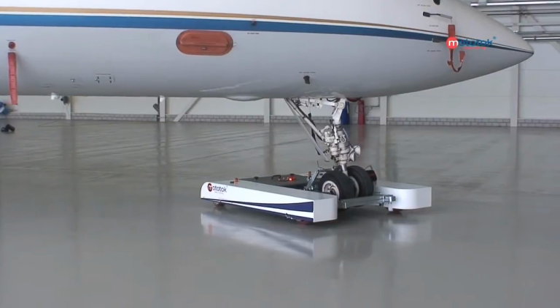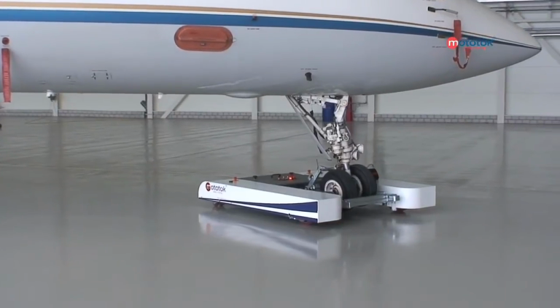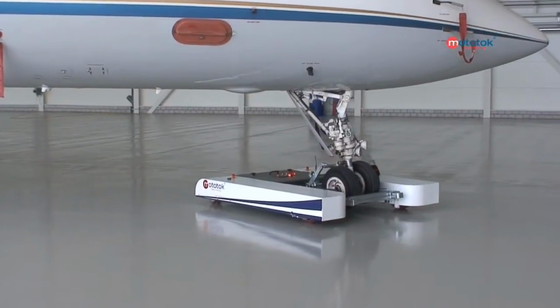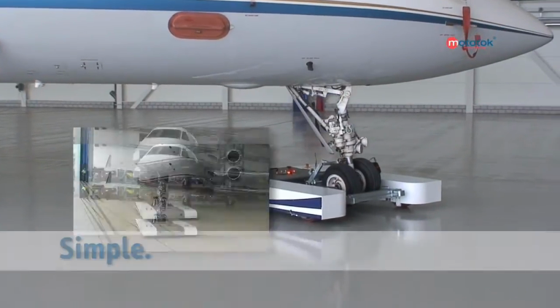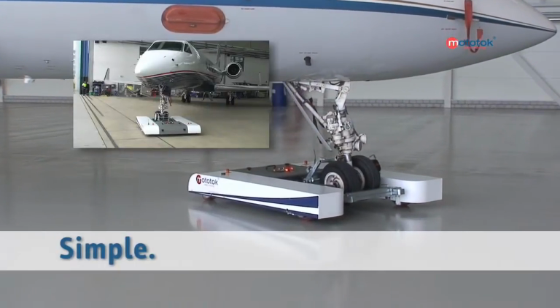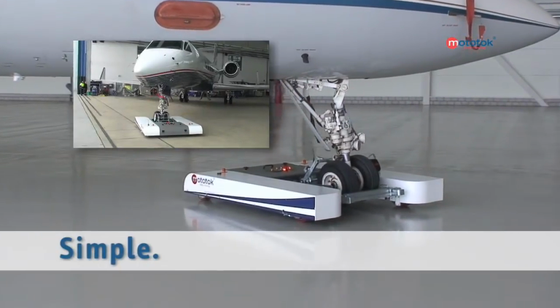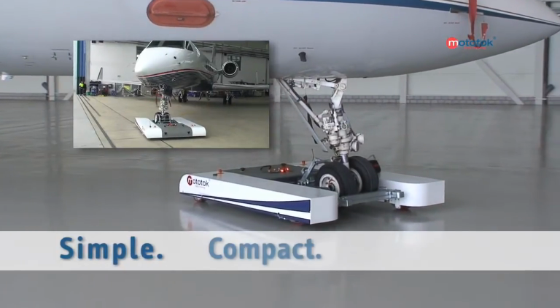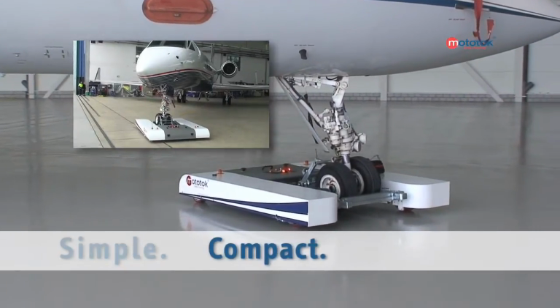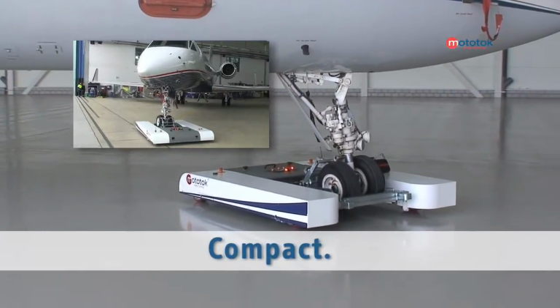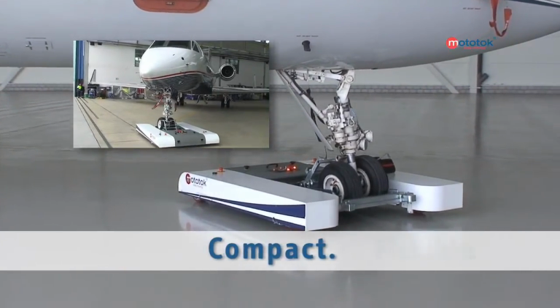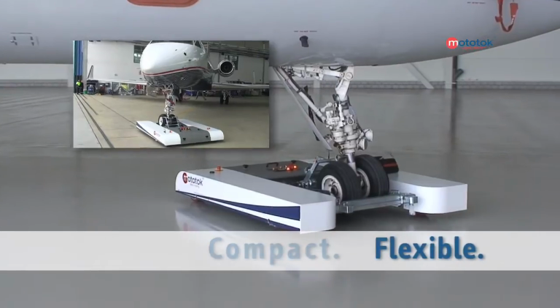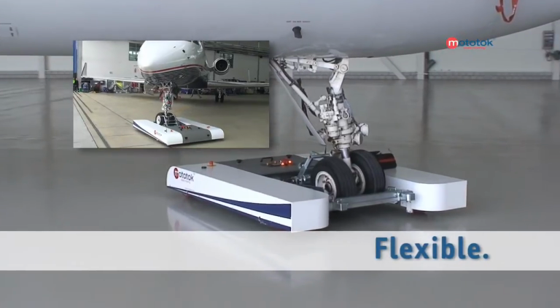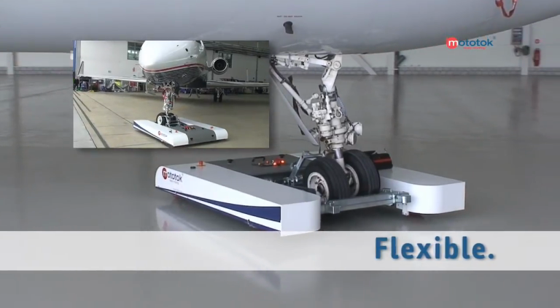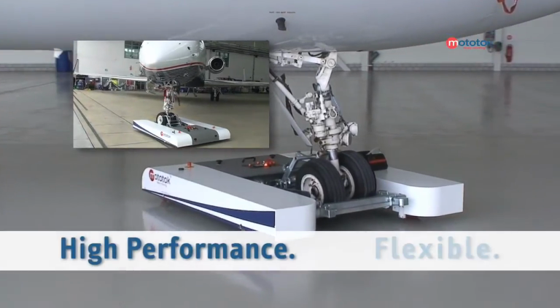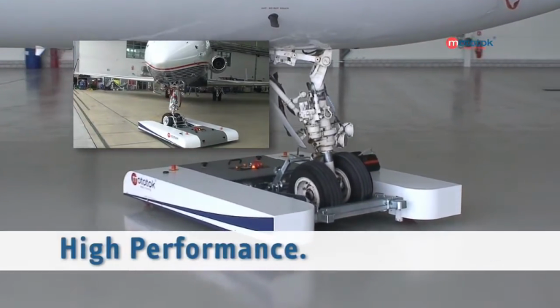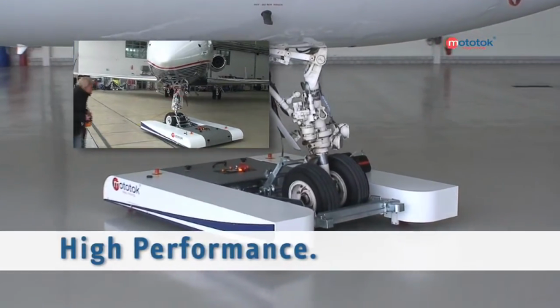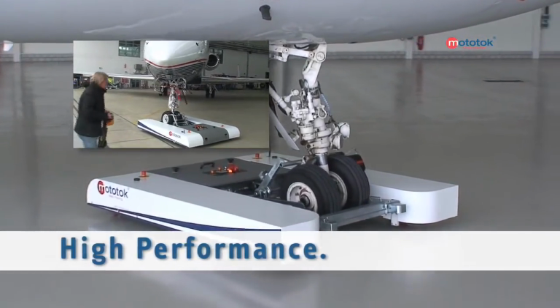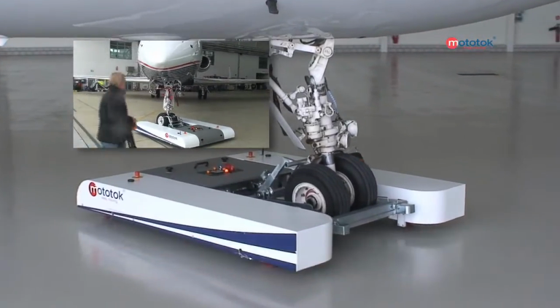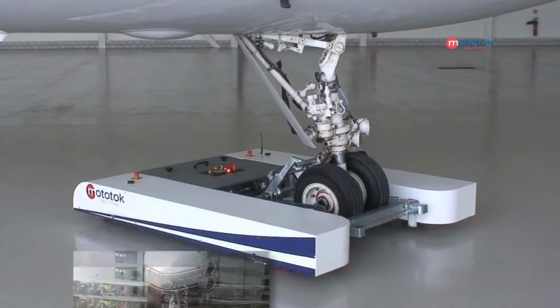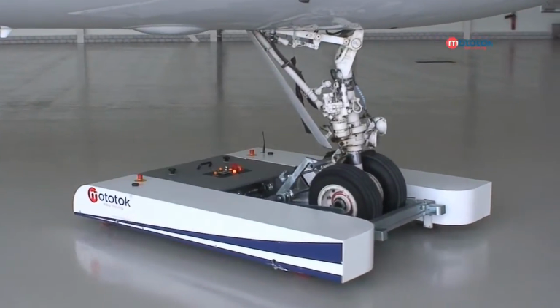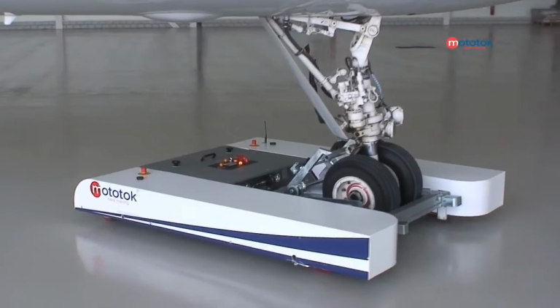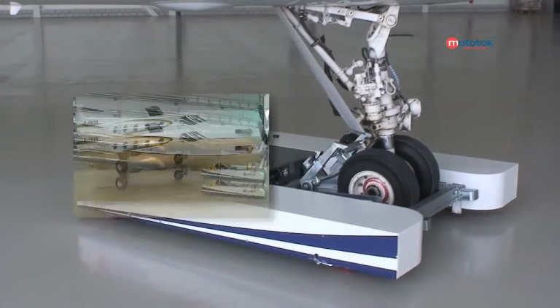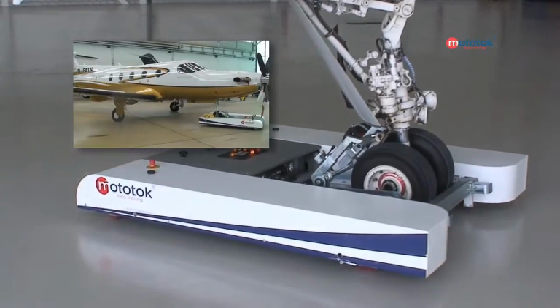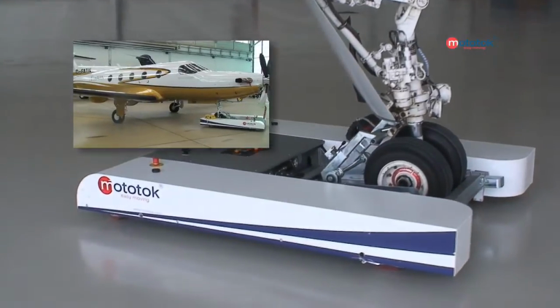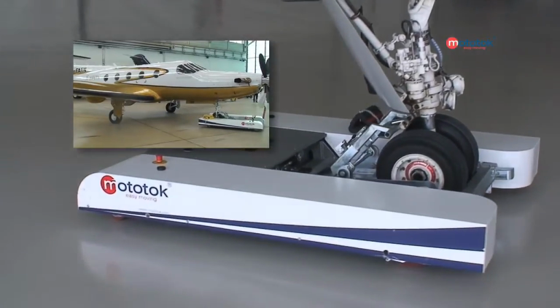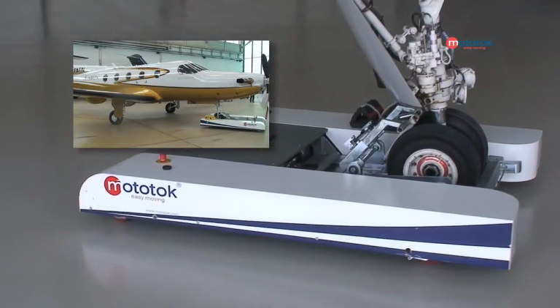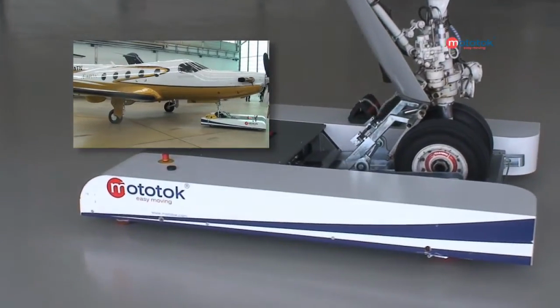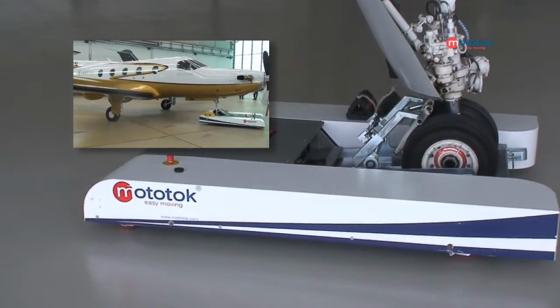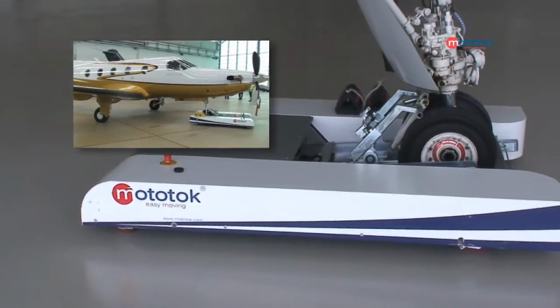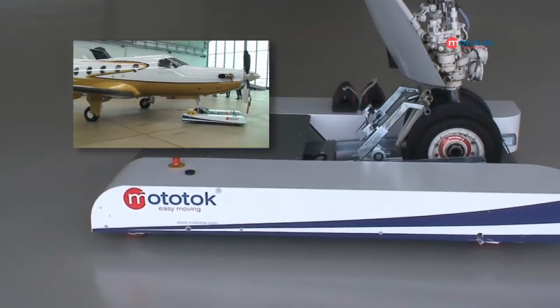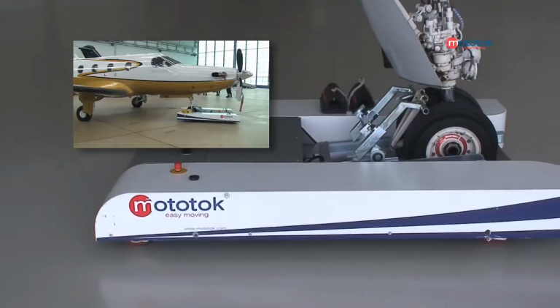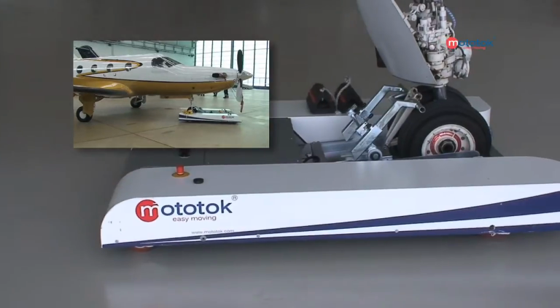Mototalk — distinguishing features? Revolutionary in its simplicity, extremely compact, uniquely flexible and very high-performance. Mototalk: the first high-tech wireless remote-controlled aircraft positioning unit in the world.